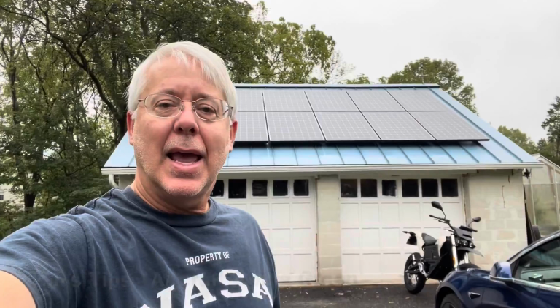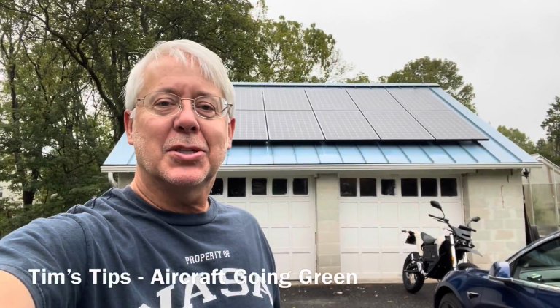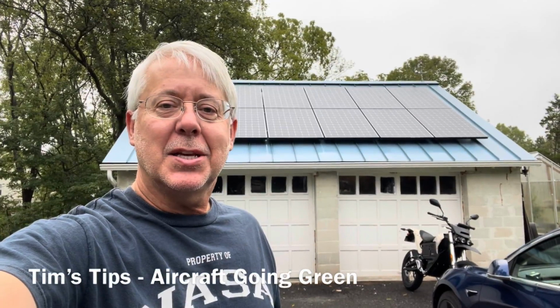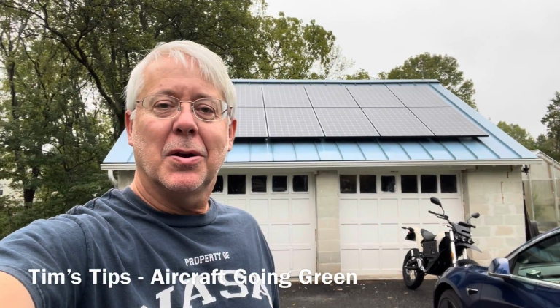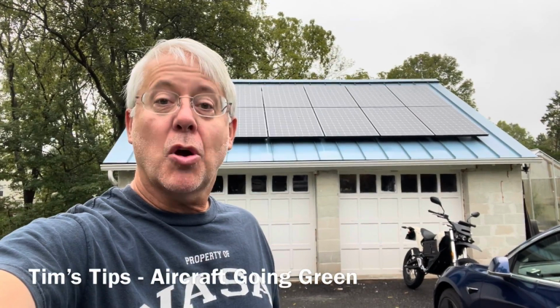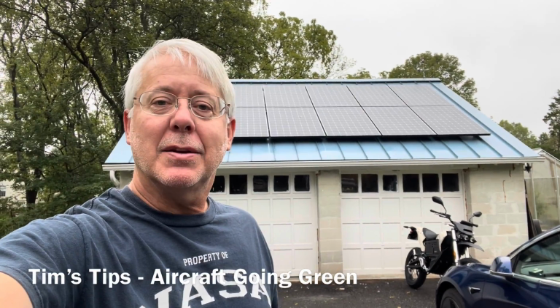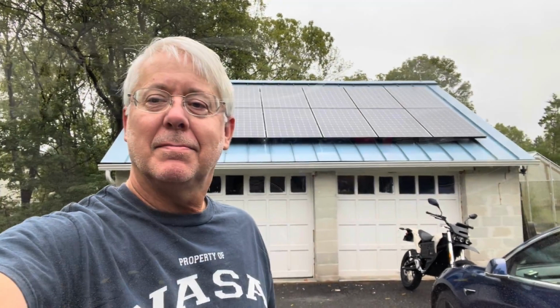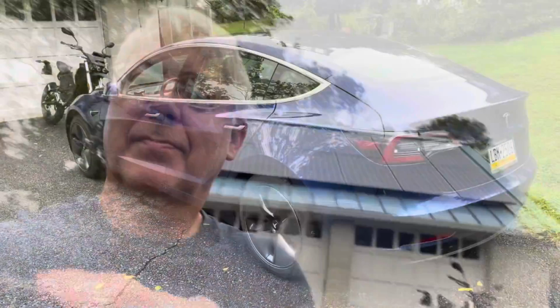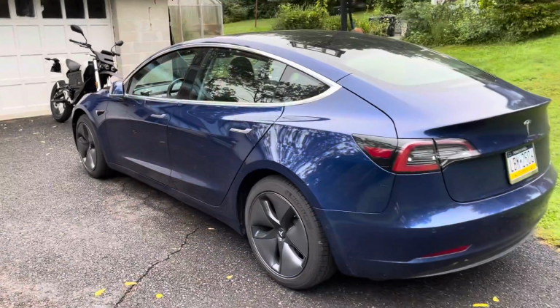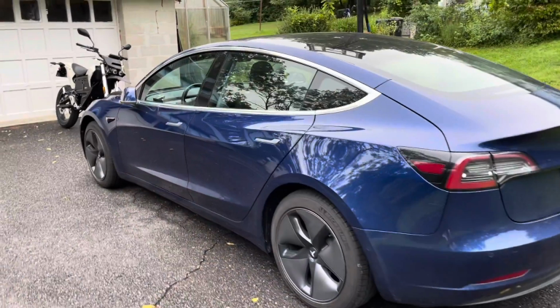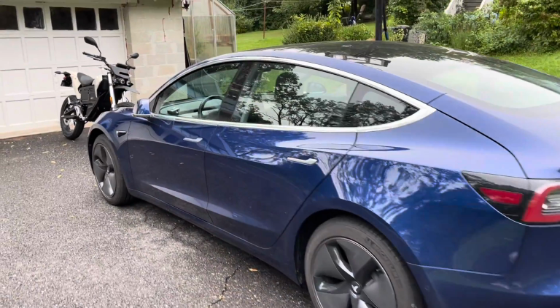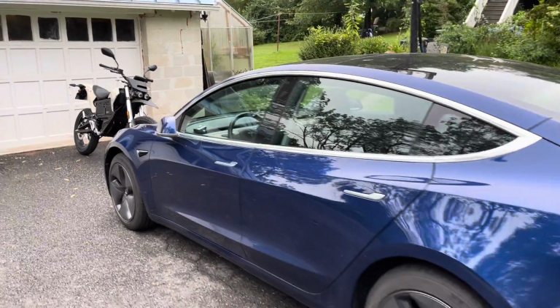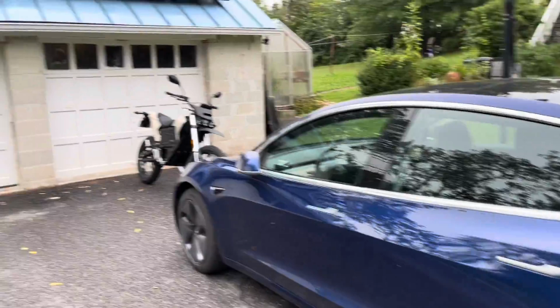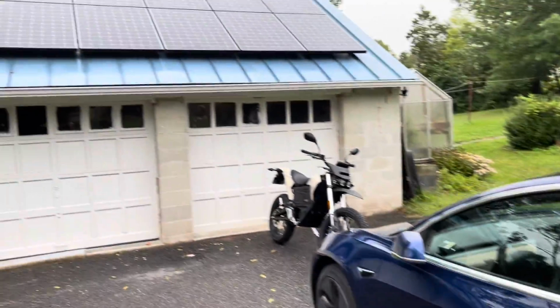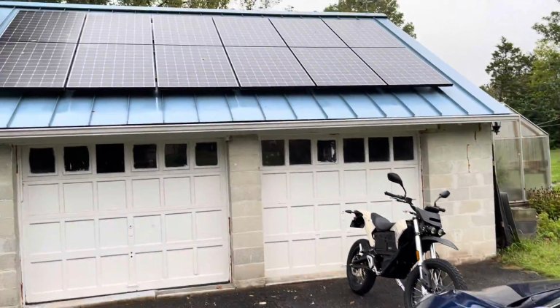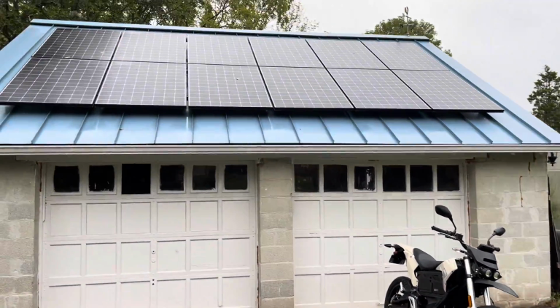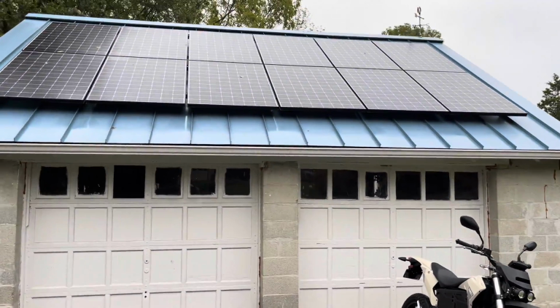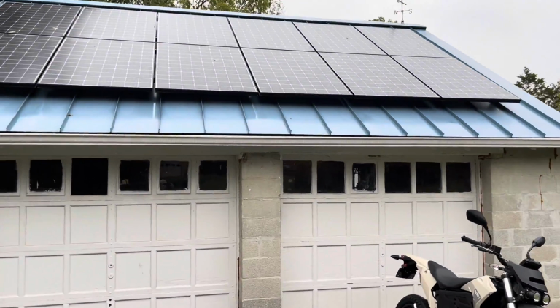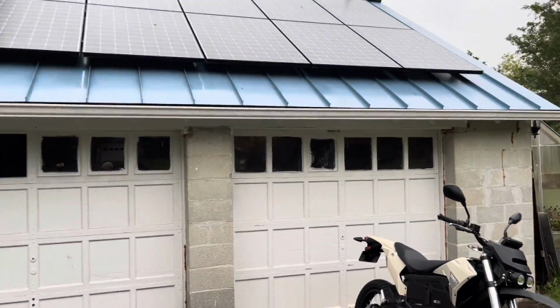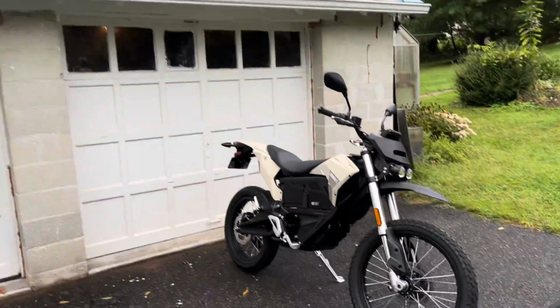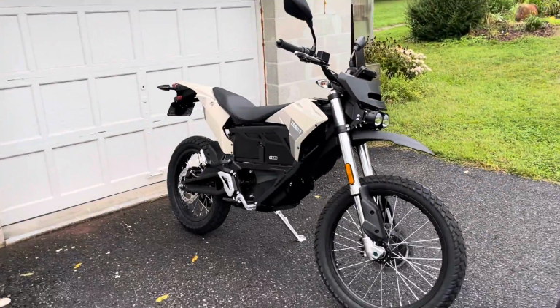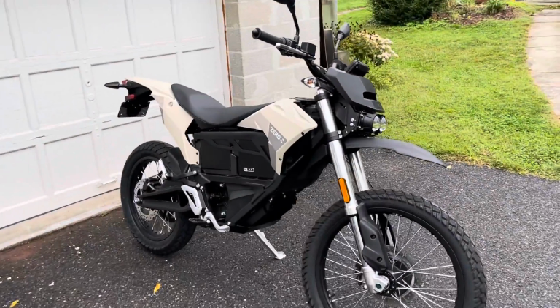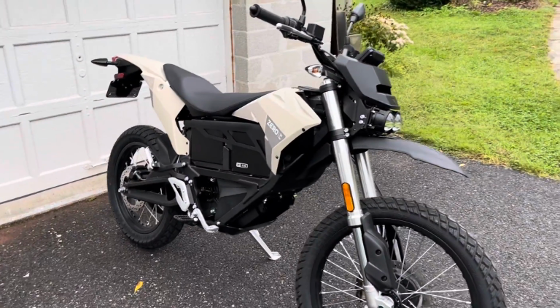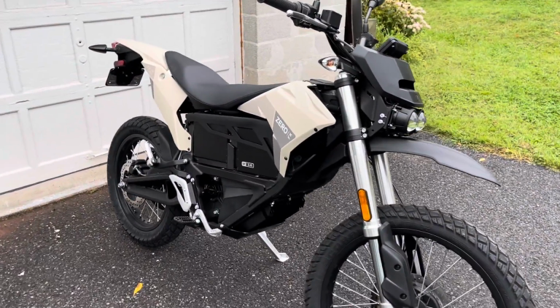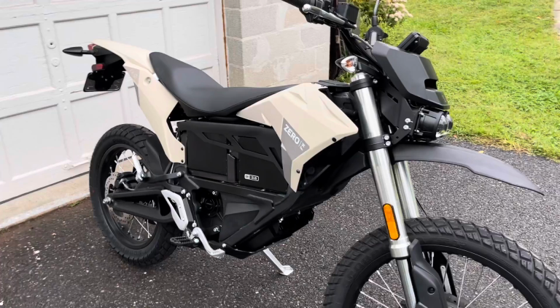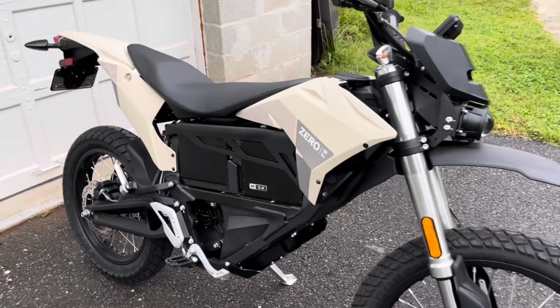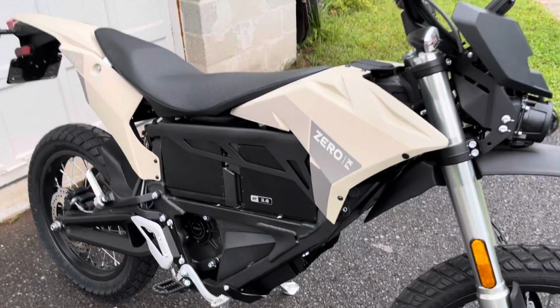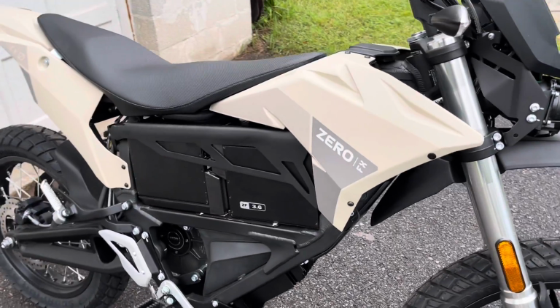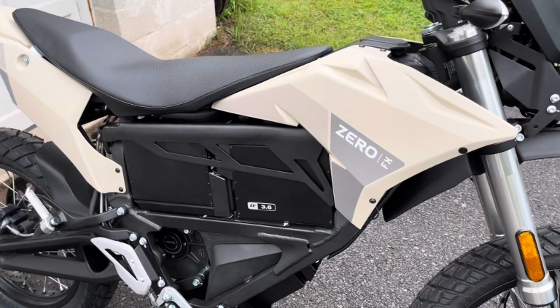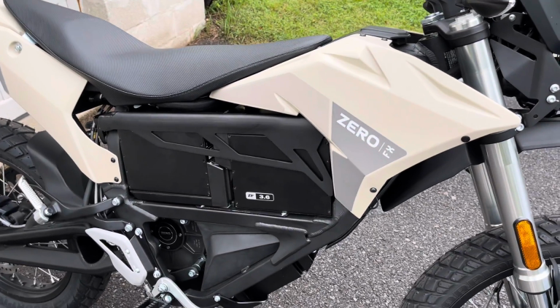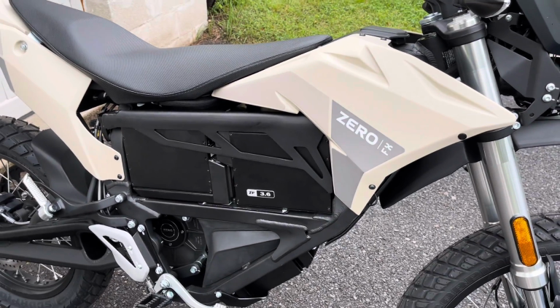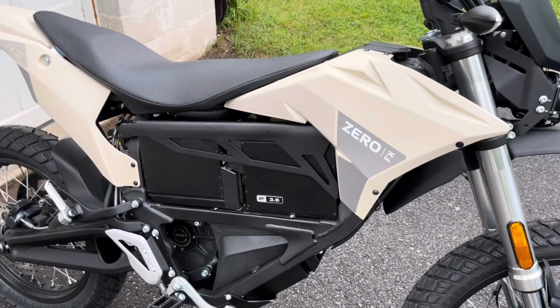Hey Zach and Jesse, Tim here with Going Green. It started in 2019 with this Tesla Model 3 and of course solar power to charge it, and now a 2022 Zero FX motorcycle that gets 486 miles per gallon.